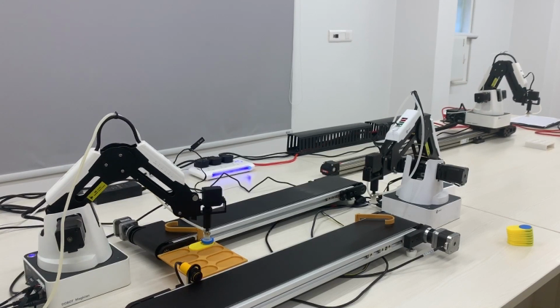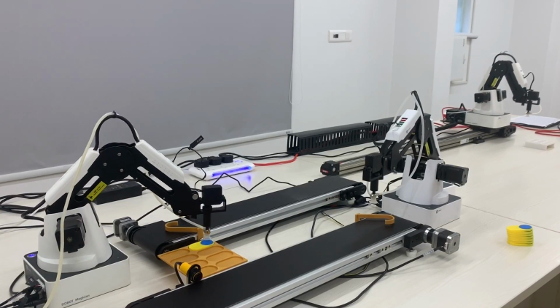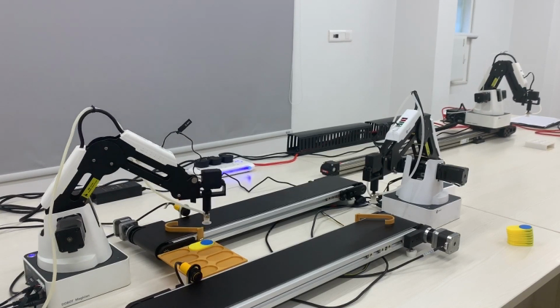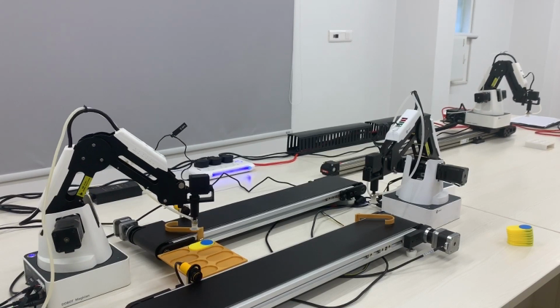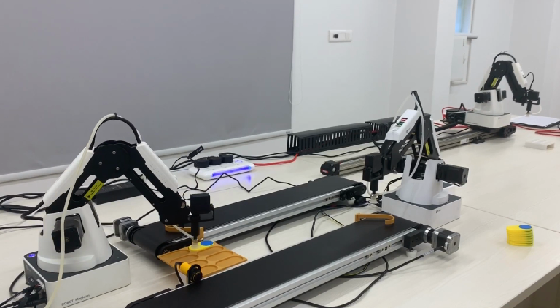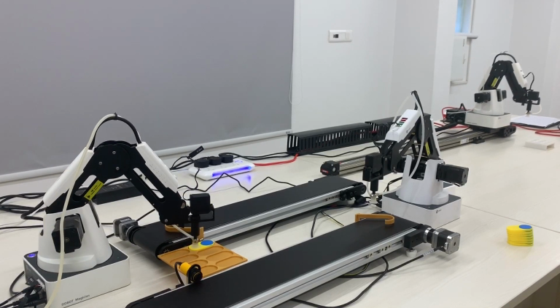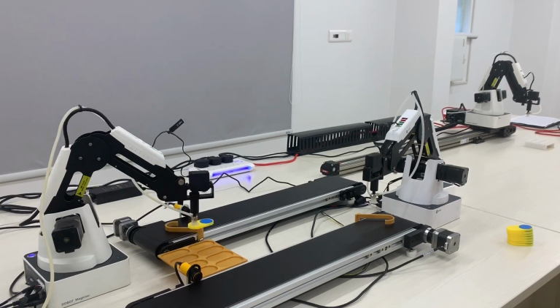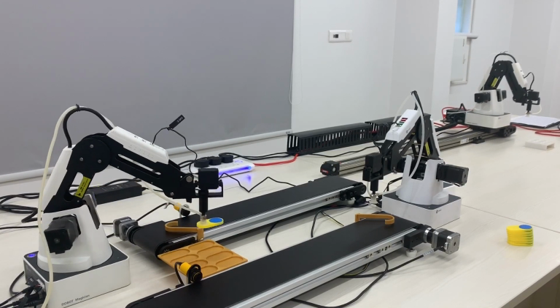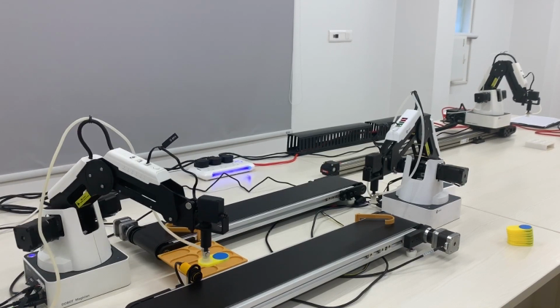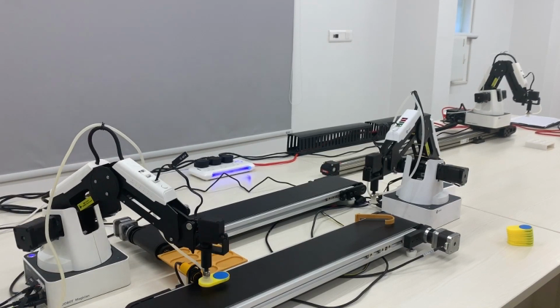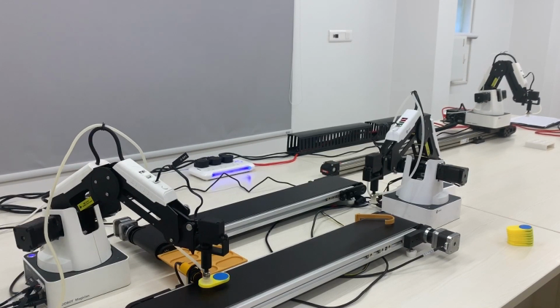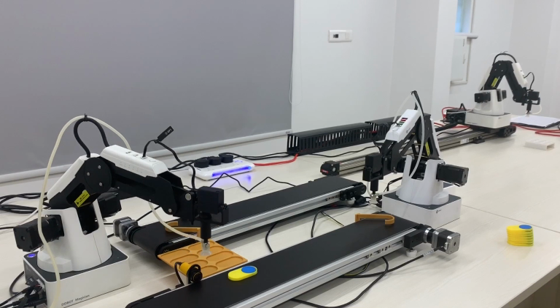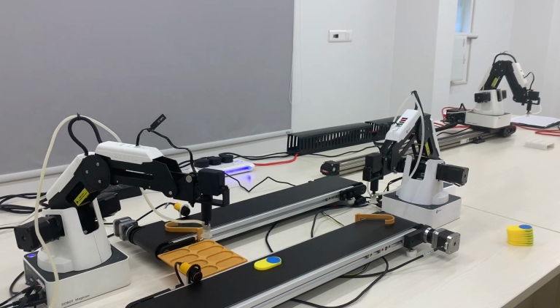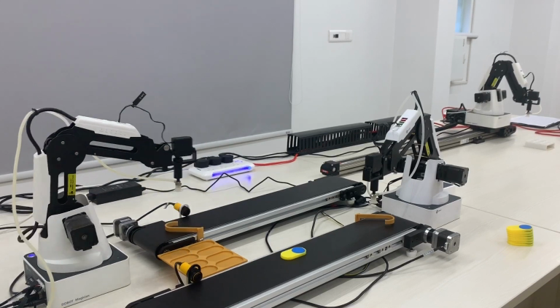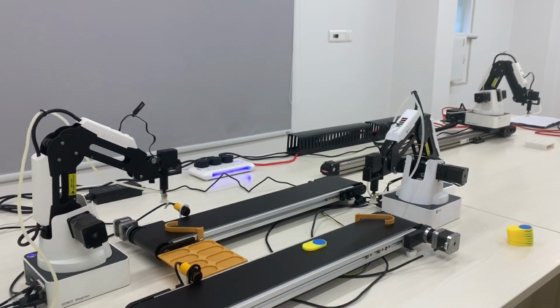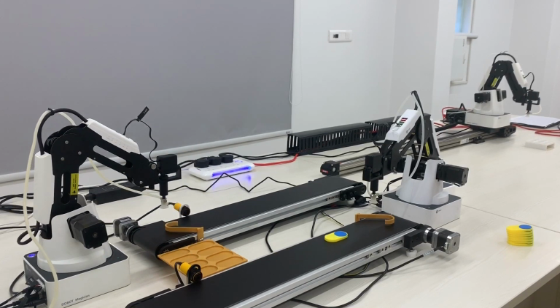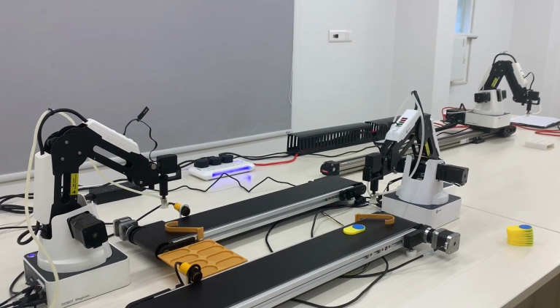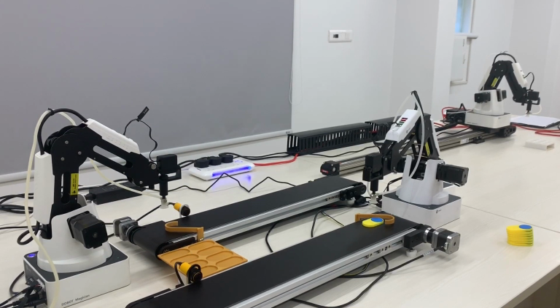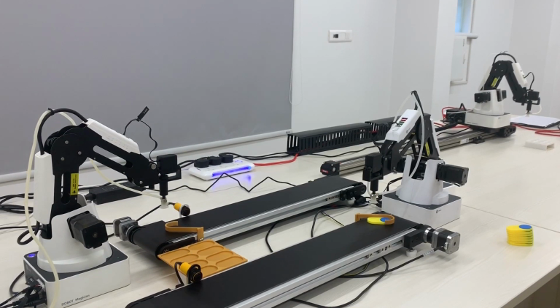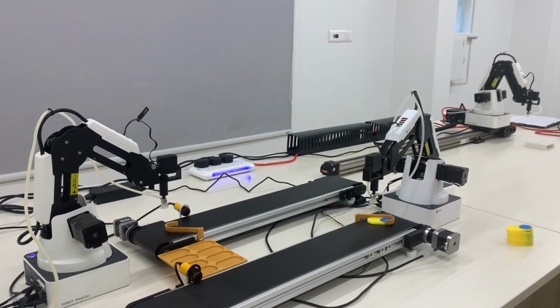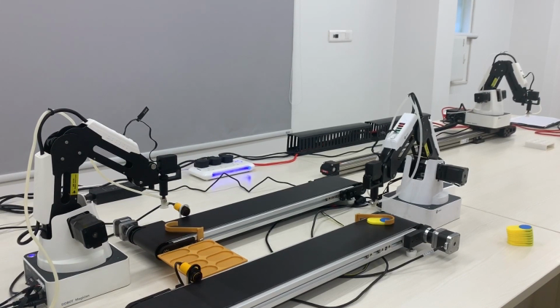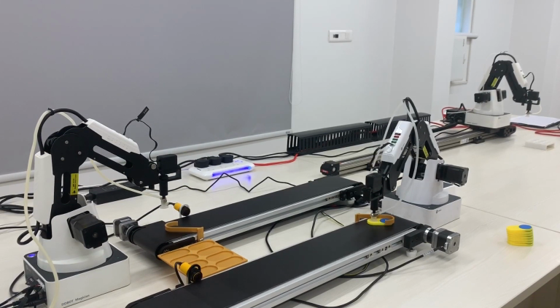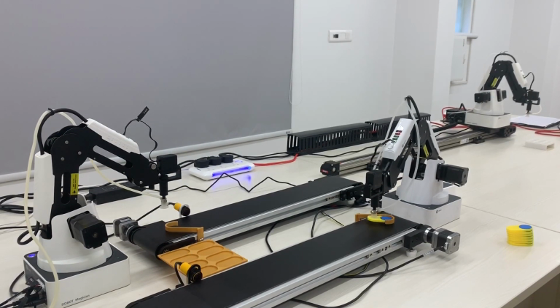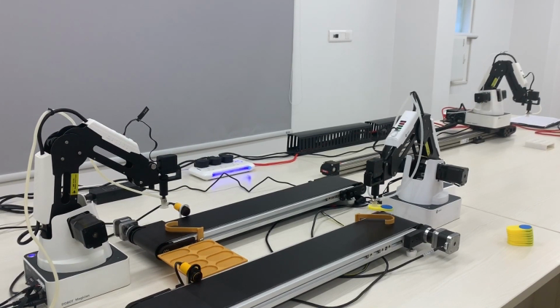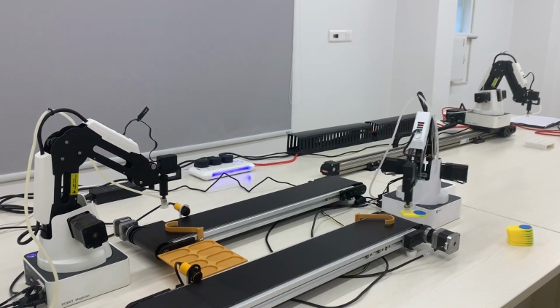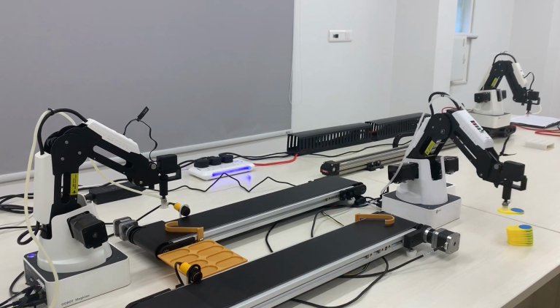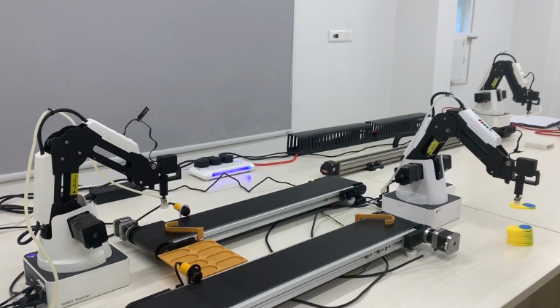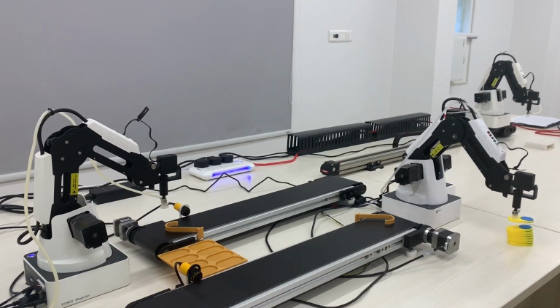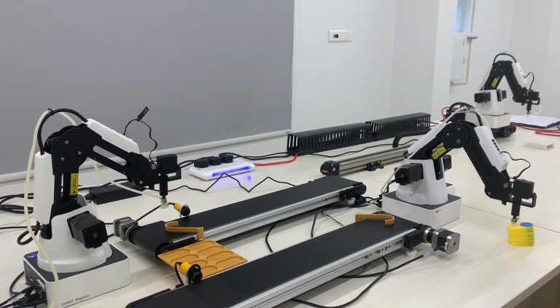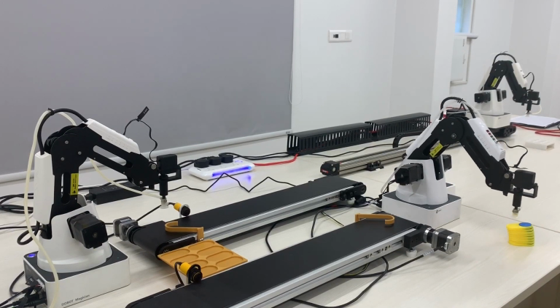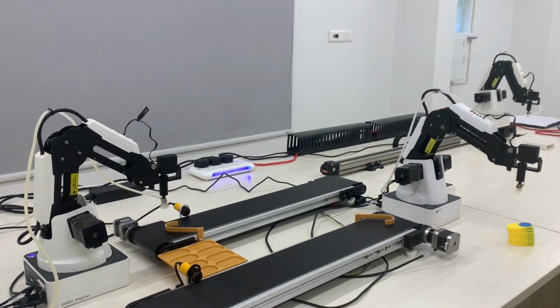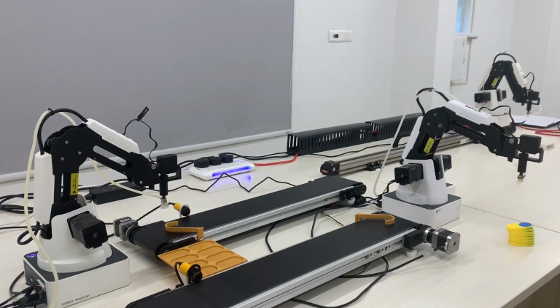Now let's get to the exciting part of programming the assembly line. We used the Blockly Graphical User Interface of the Dubot Studio to program the robots.